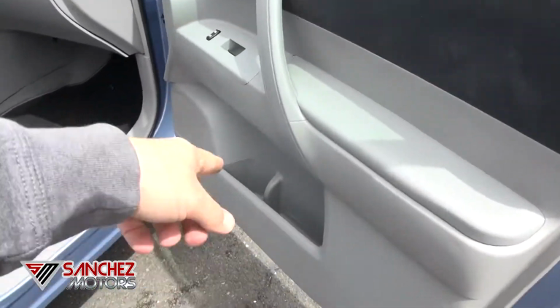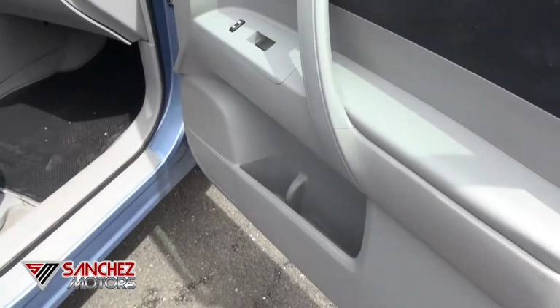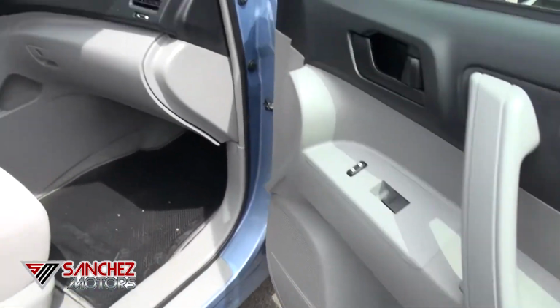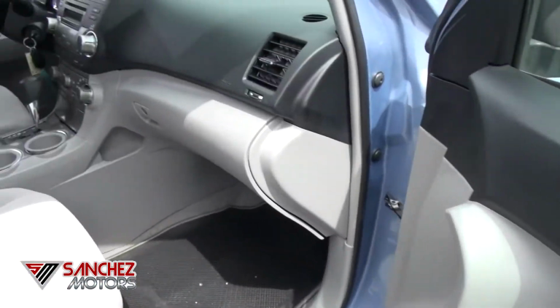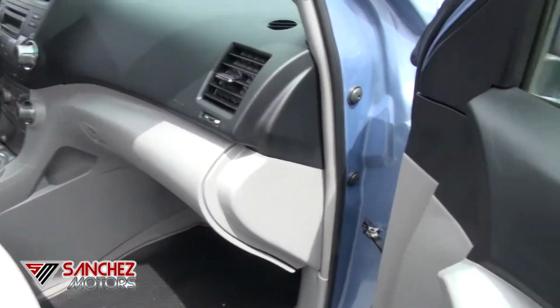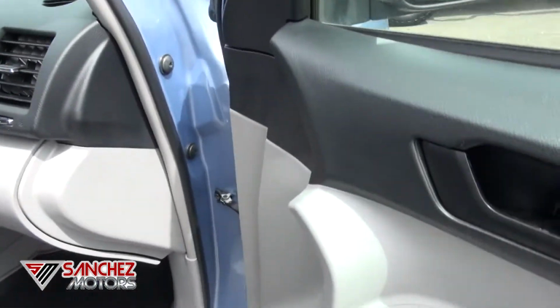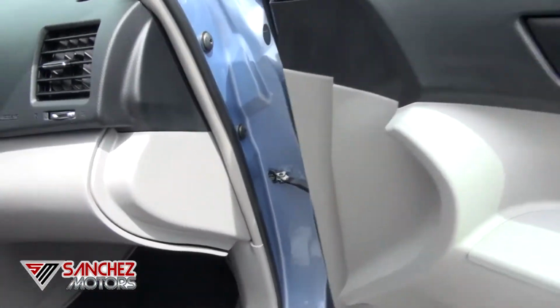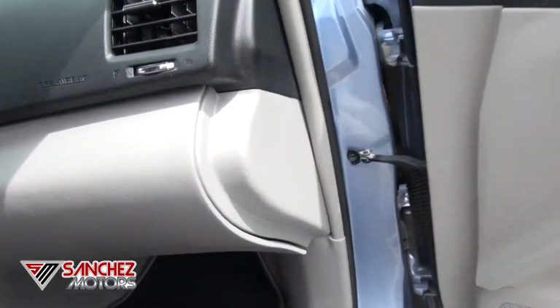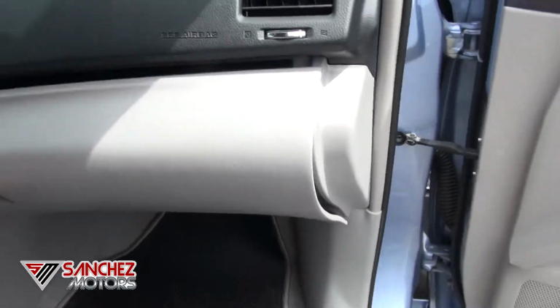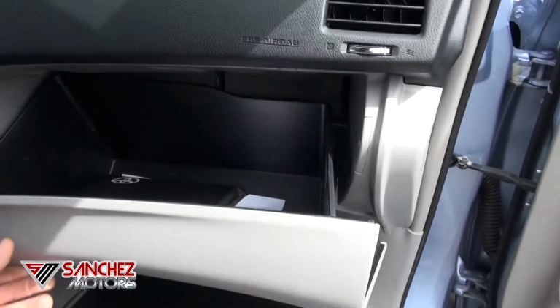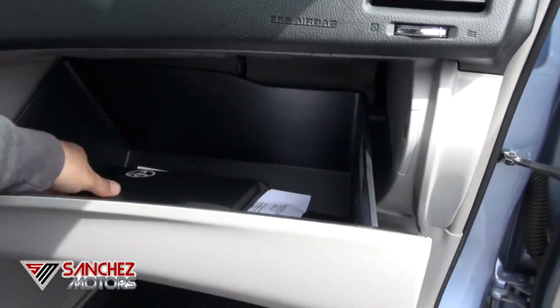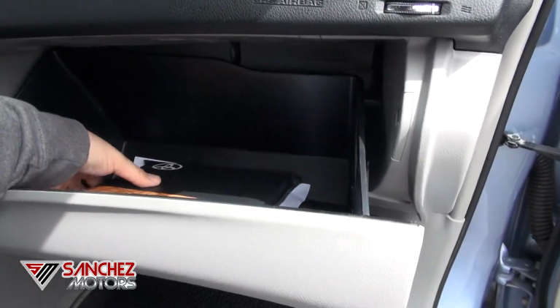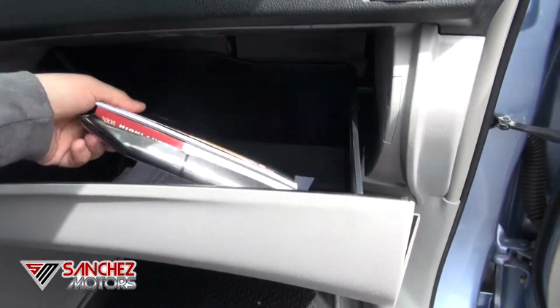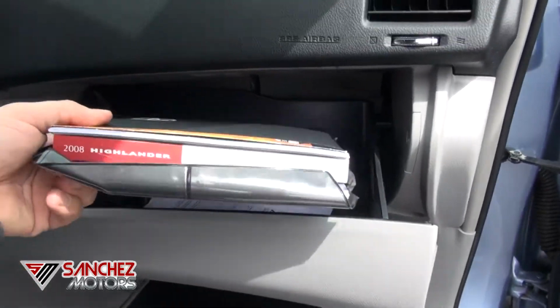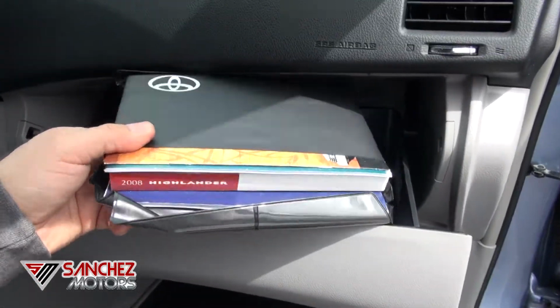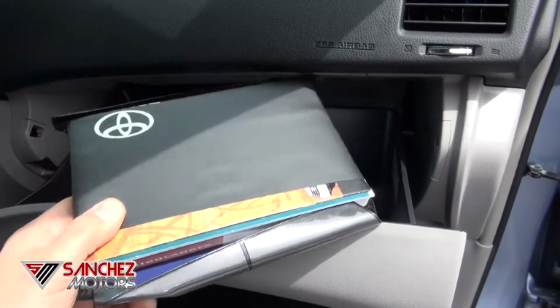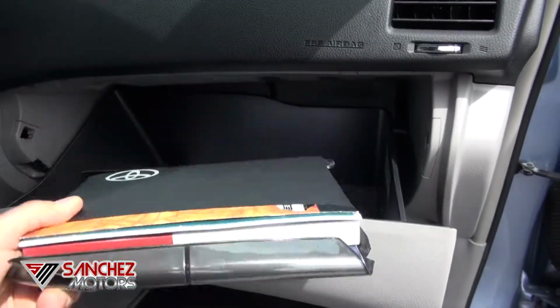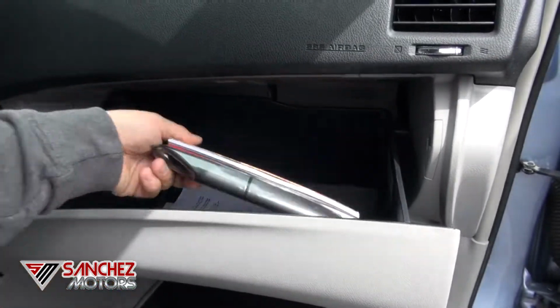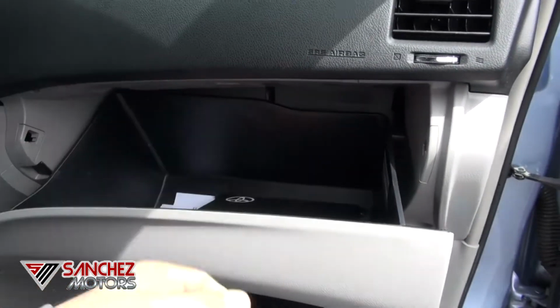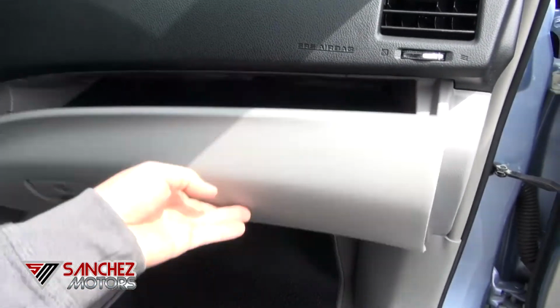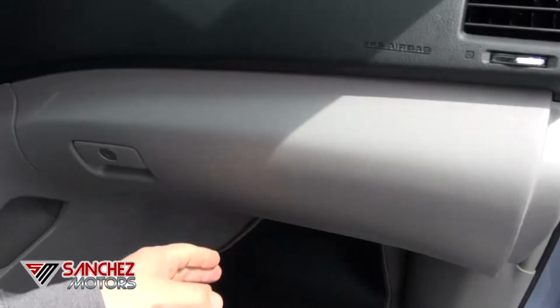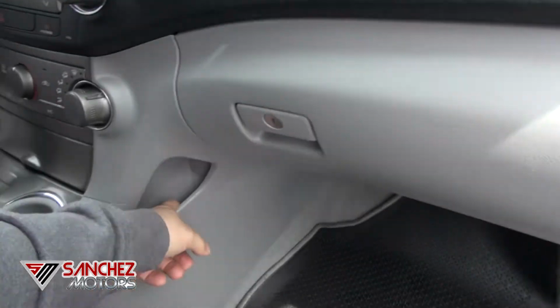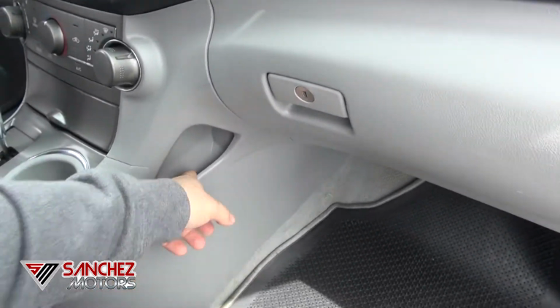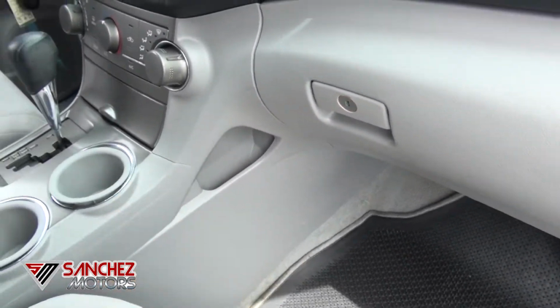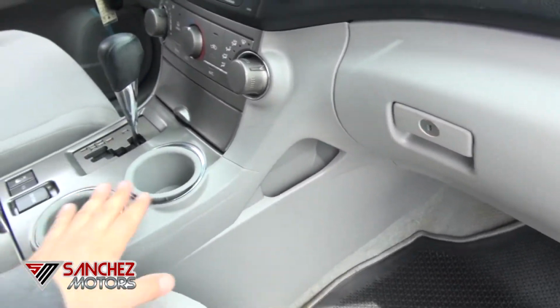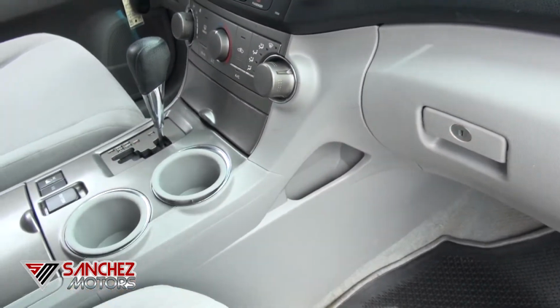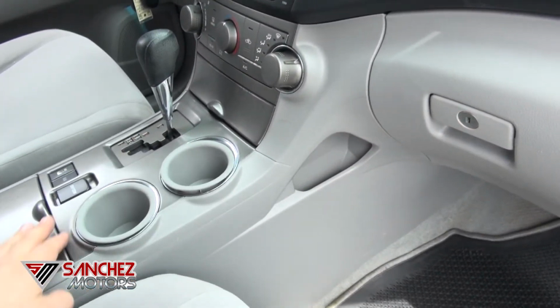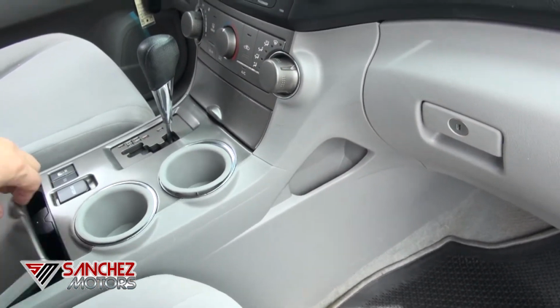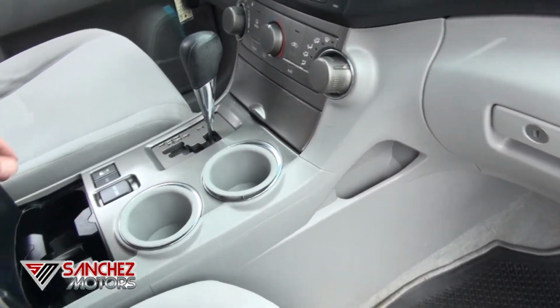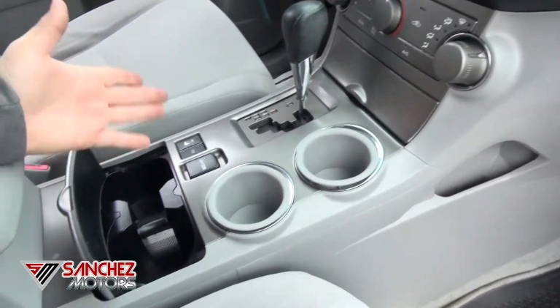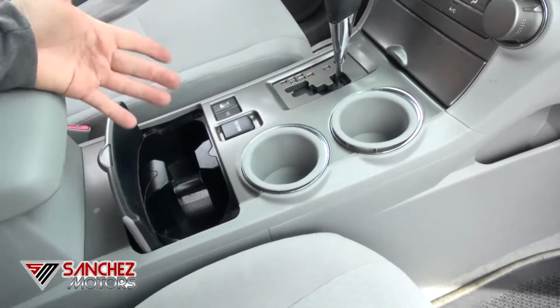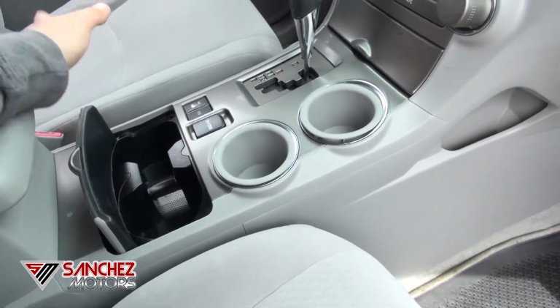Same here for the front passengers. All your owner's manuals are here. Another little cubby to throw the phone in, and more cup holders — that's what it's all about. Even more storage.